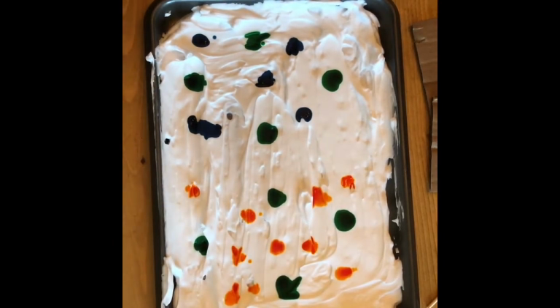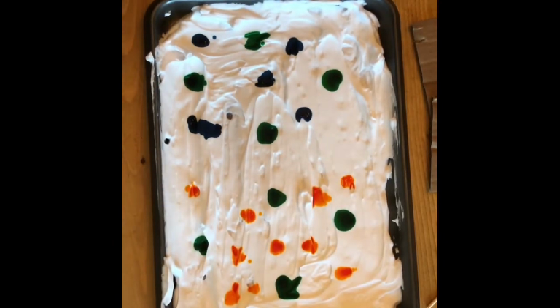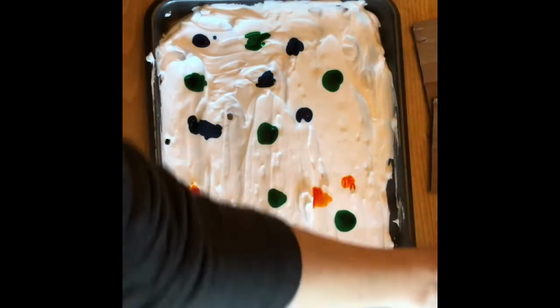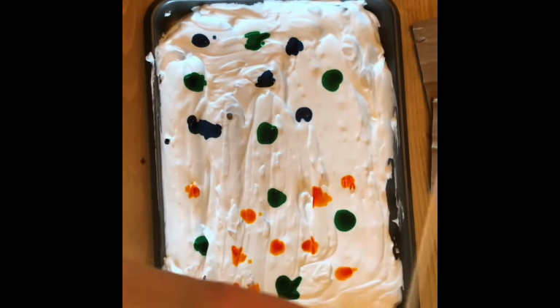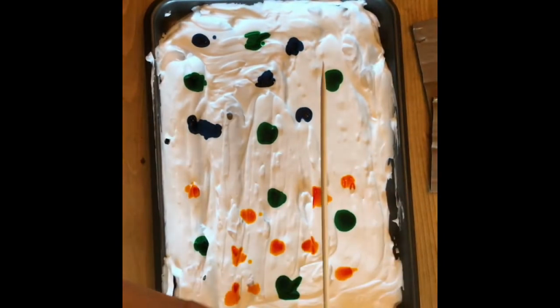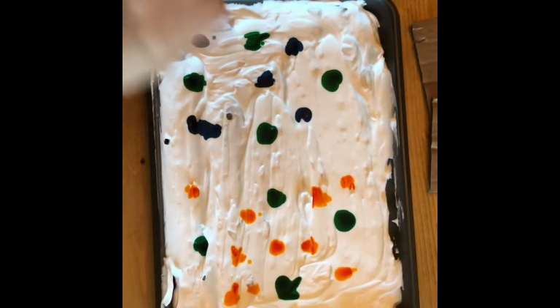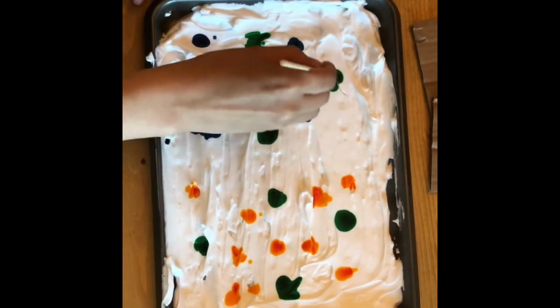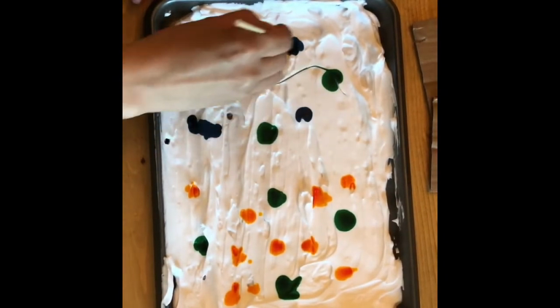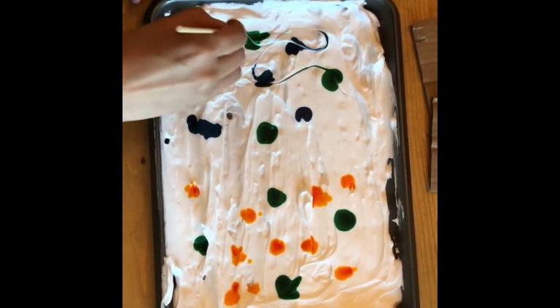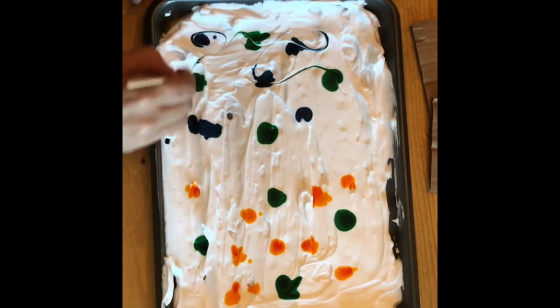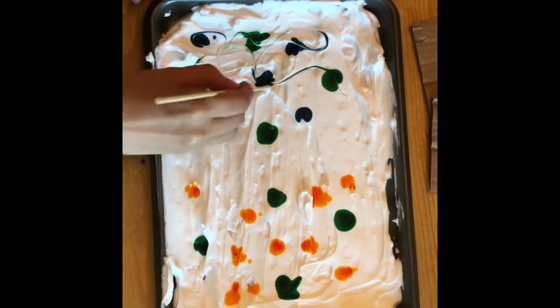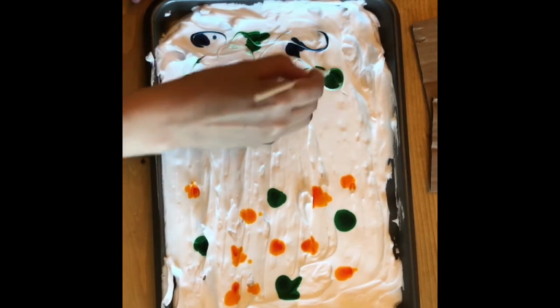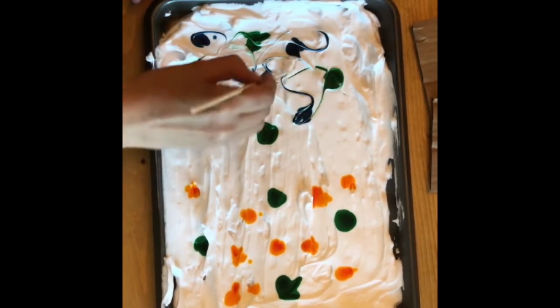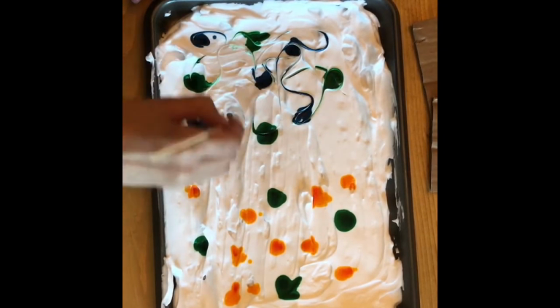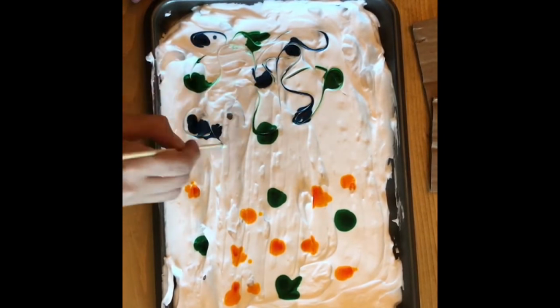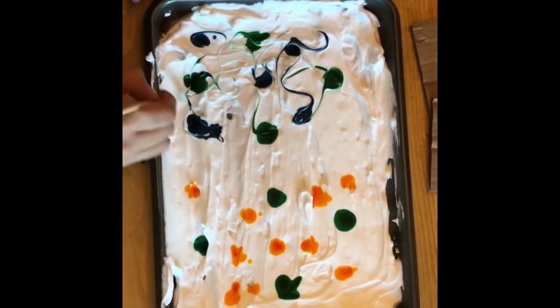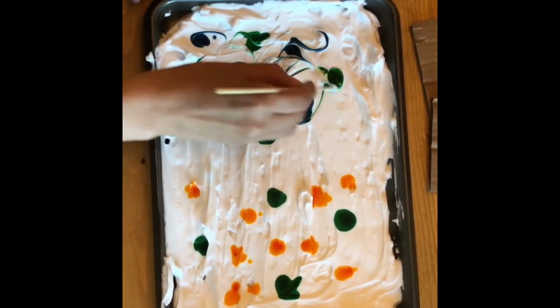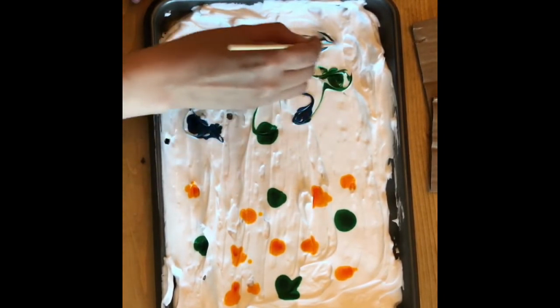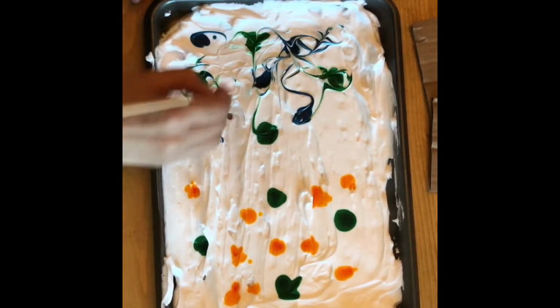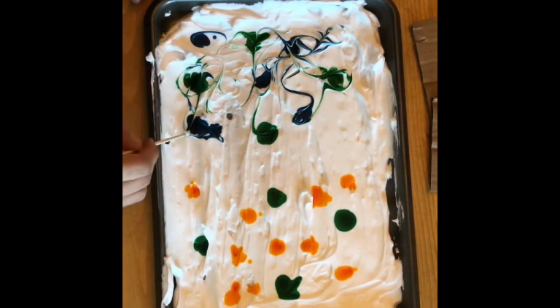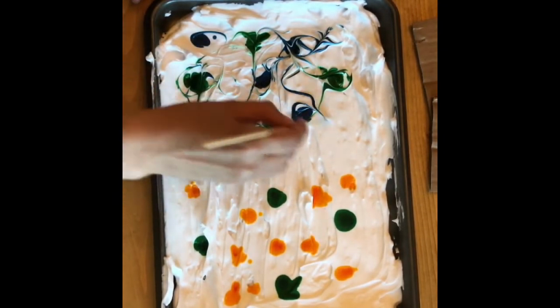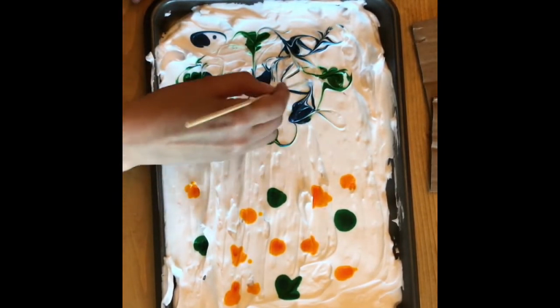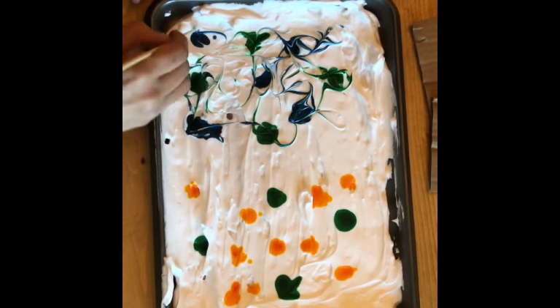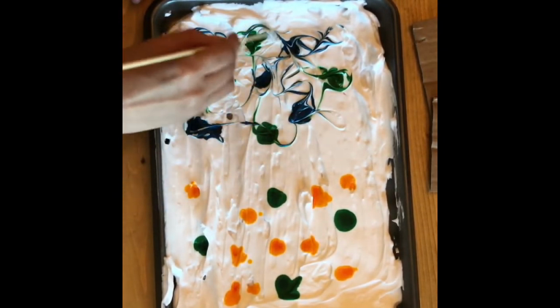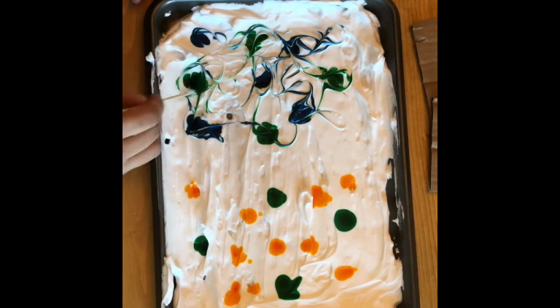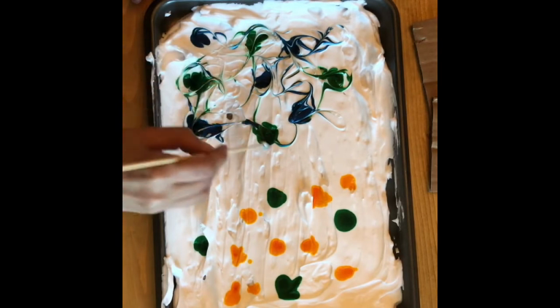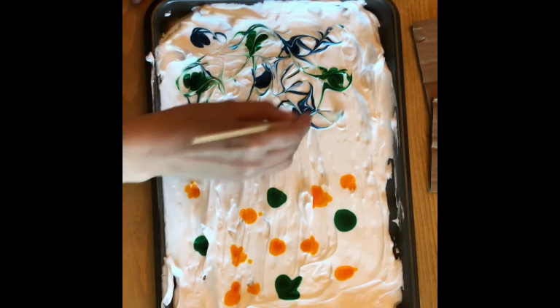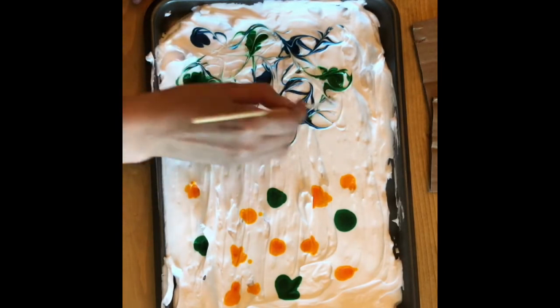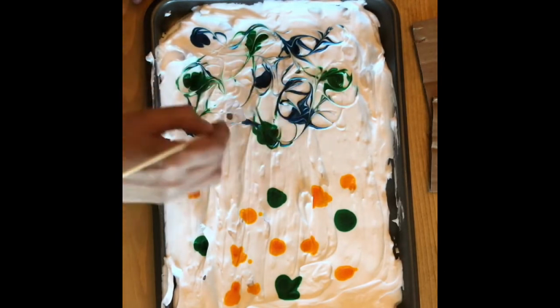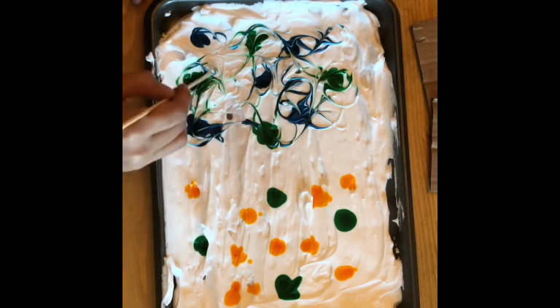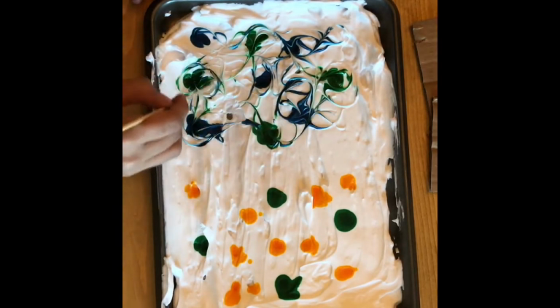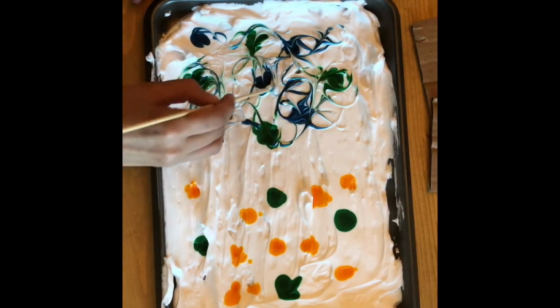When you are finished you're going to use a stick or toothpick and you're going to make squiggly lines or wavy lines to start to mix the colors. This is what's going to create that marble effect.